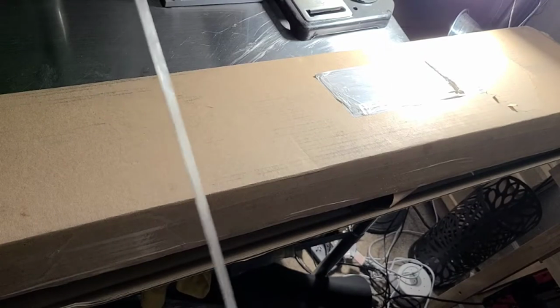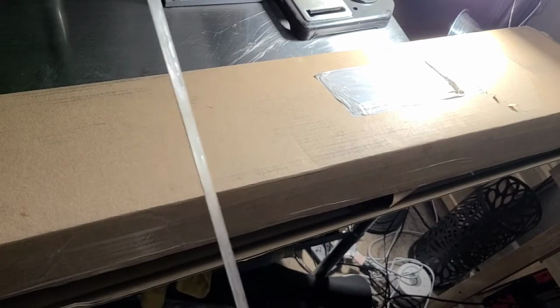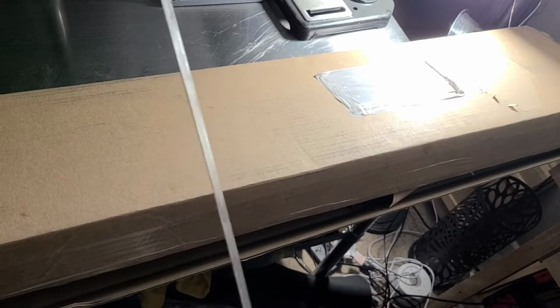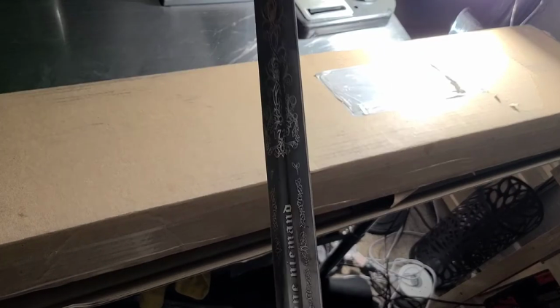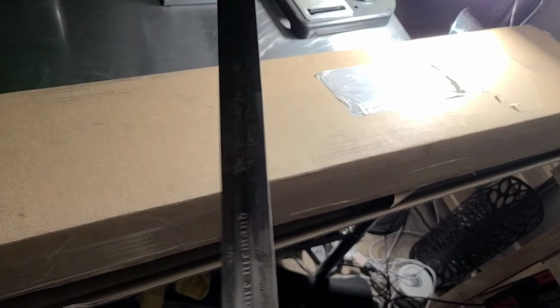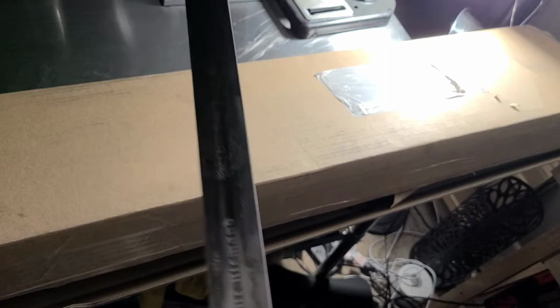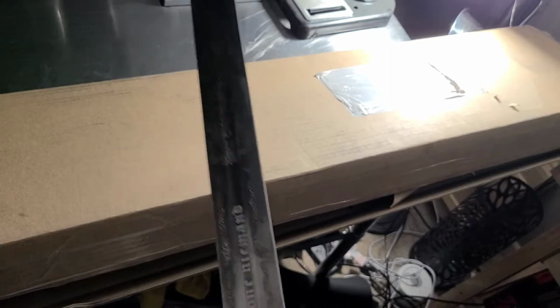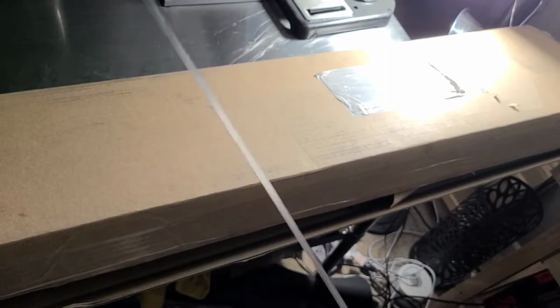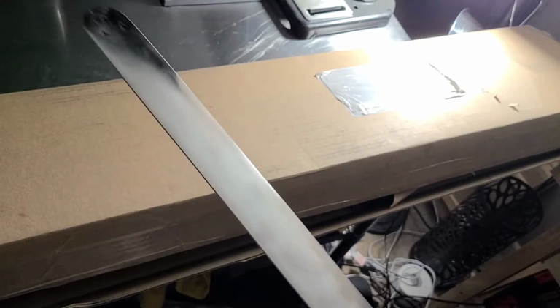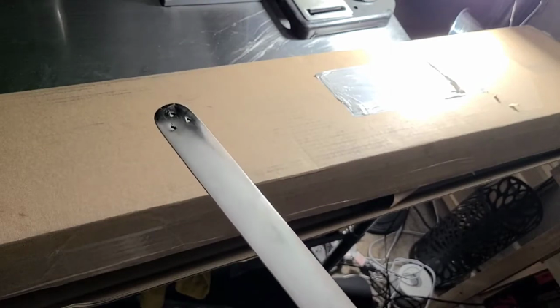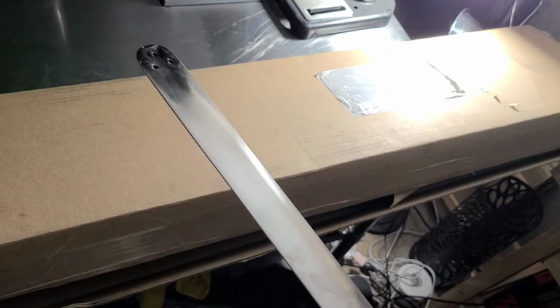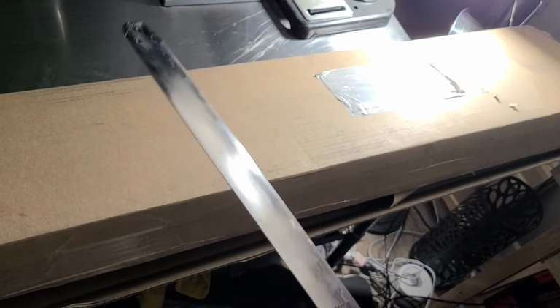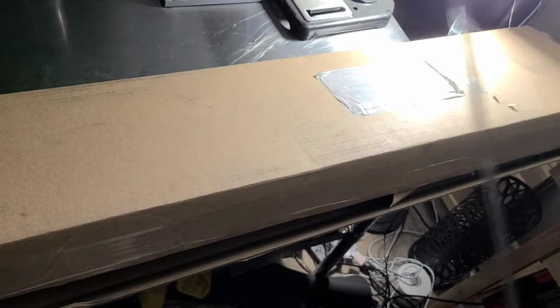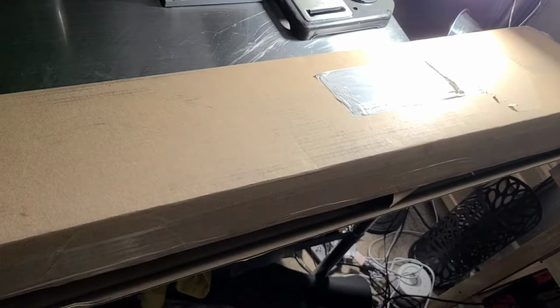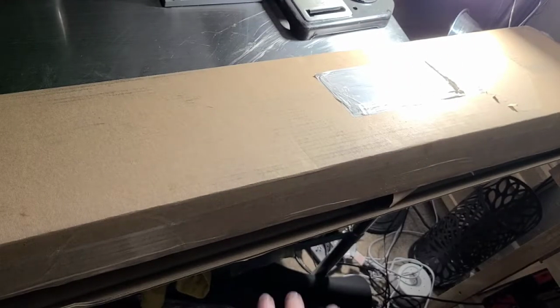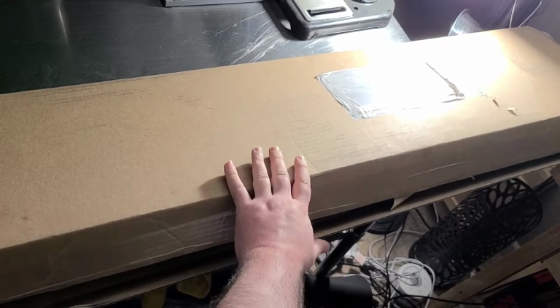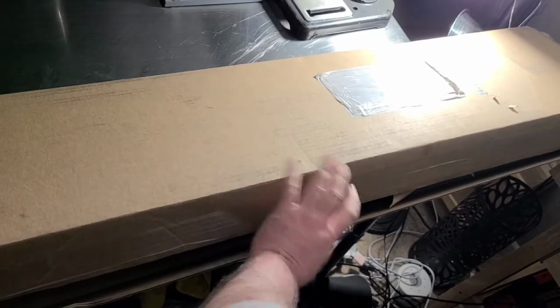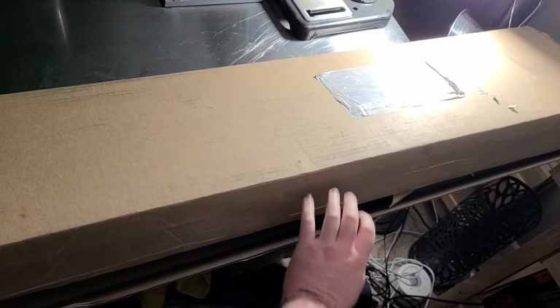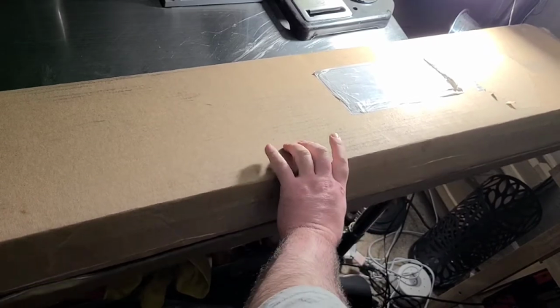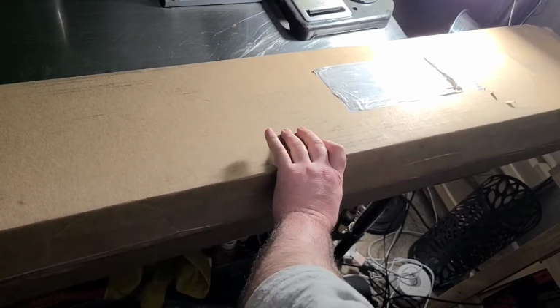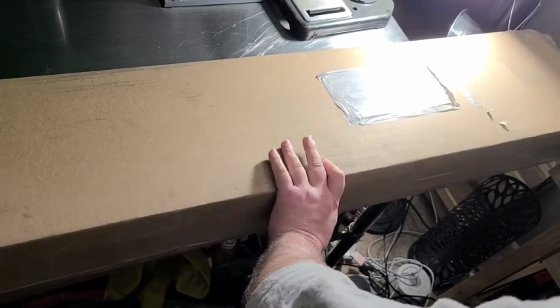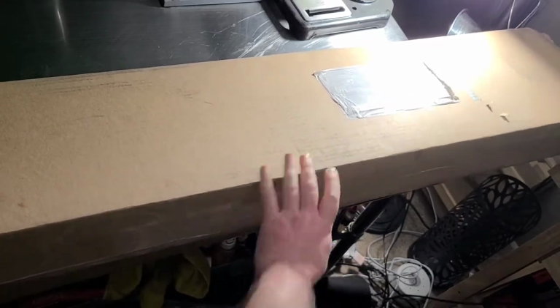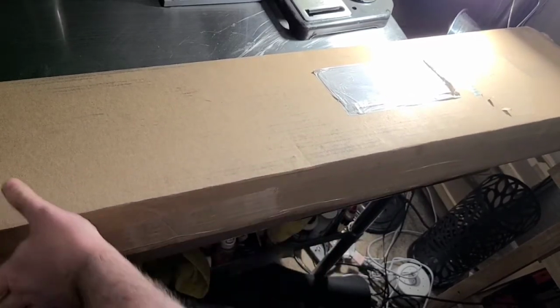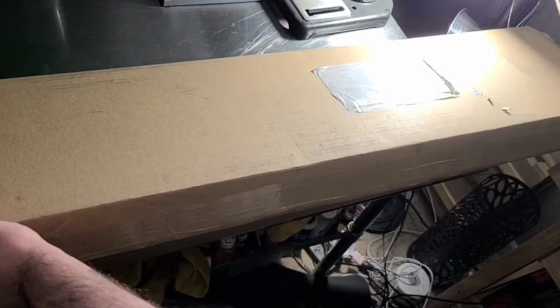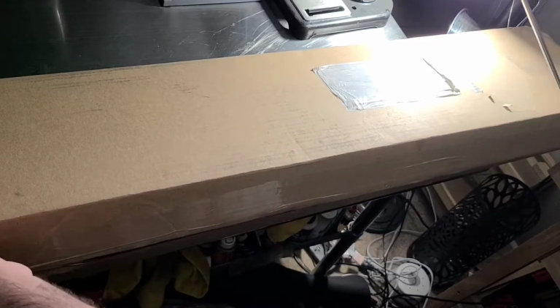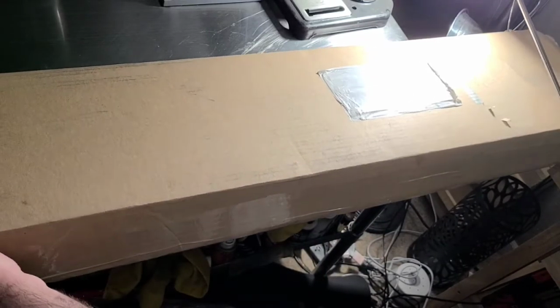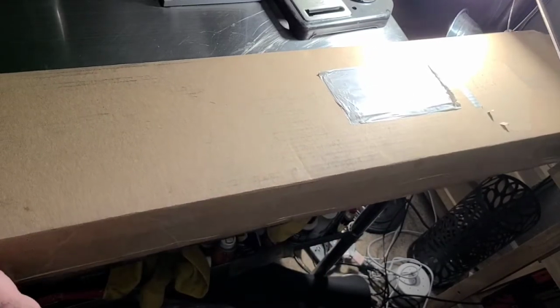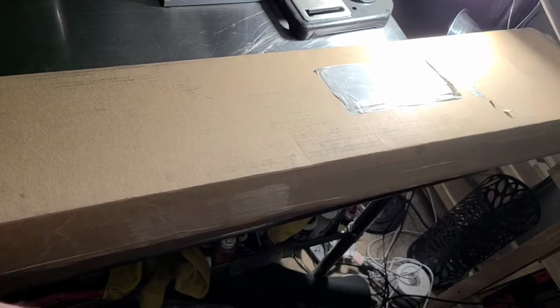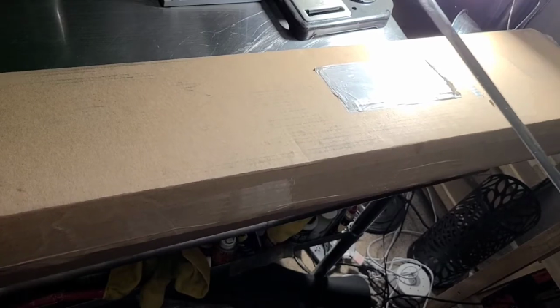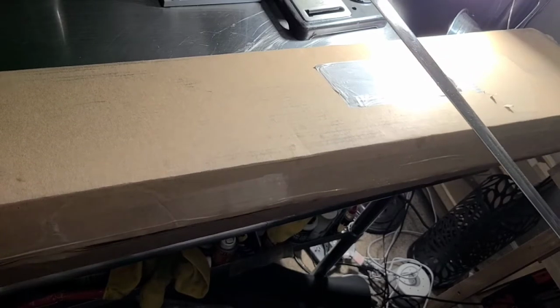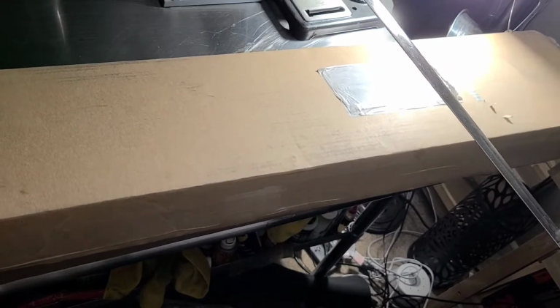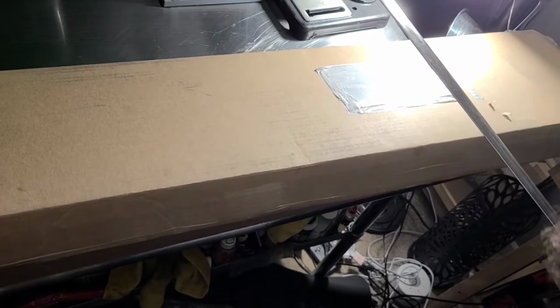Pretty flexible. I'll be doing a full review on this for the main channel later on — a cut test — and I'll talk about how the edge performed and how the sword held up overall.